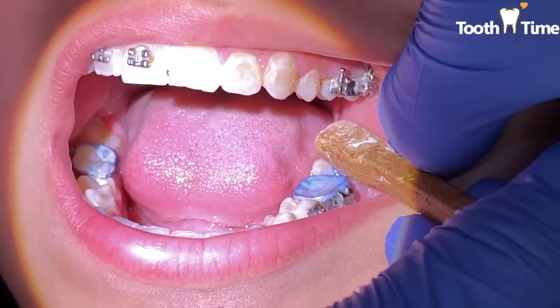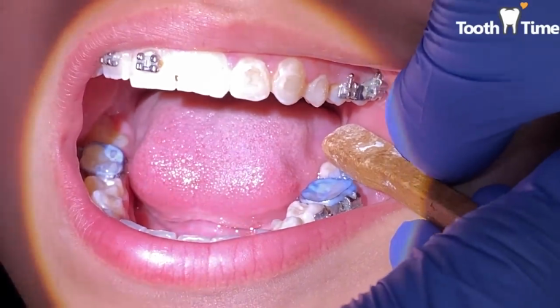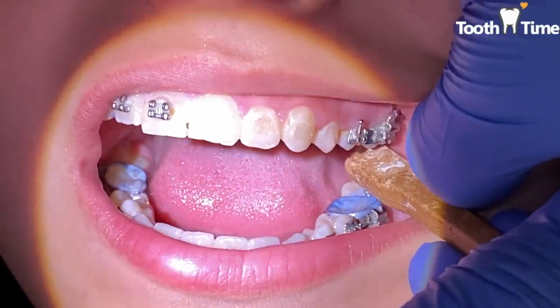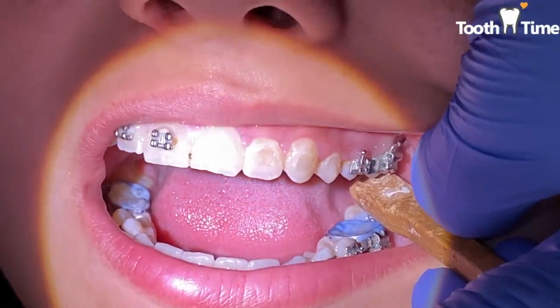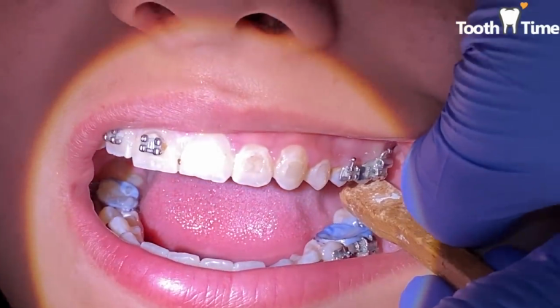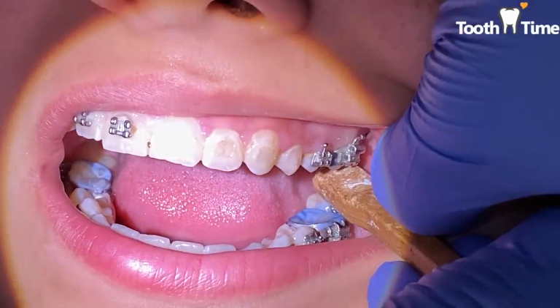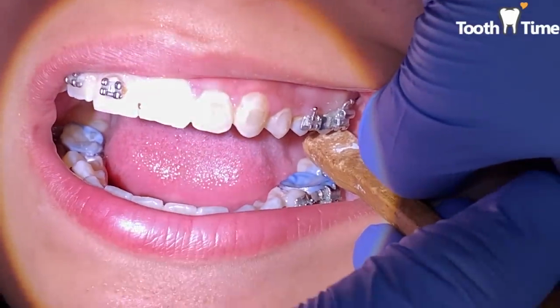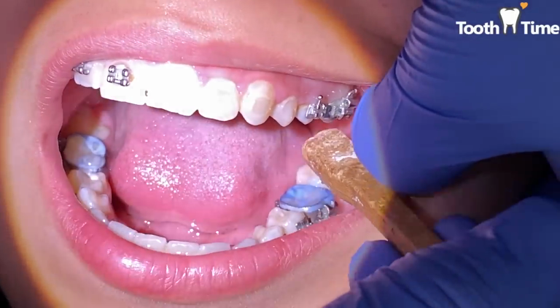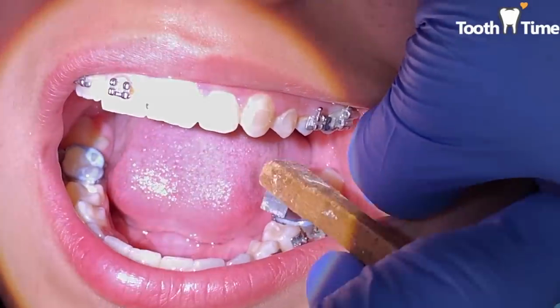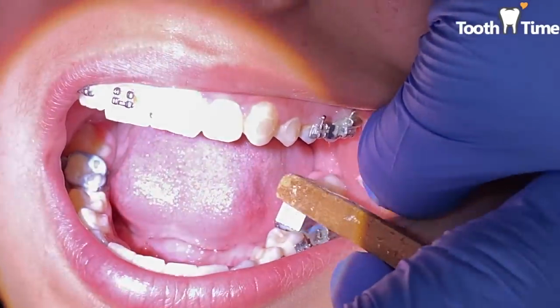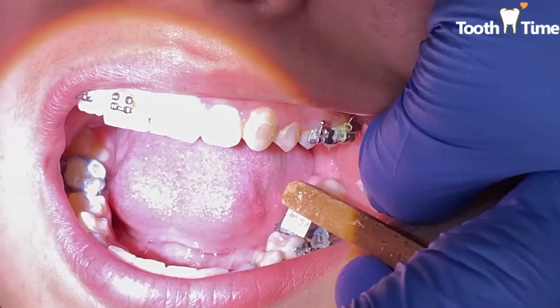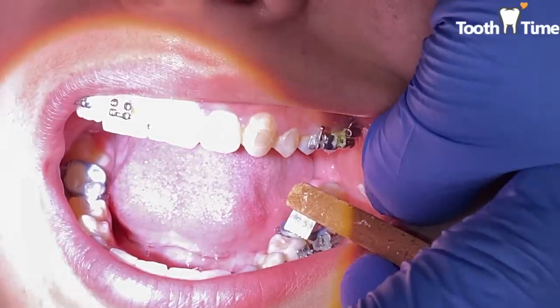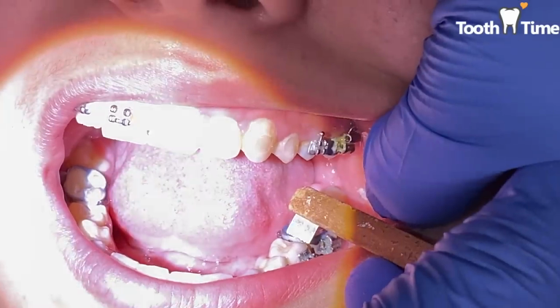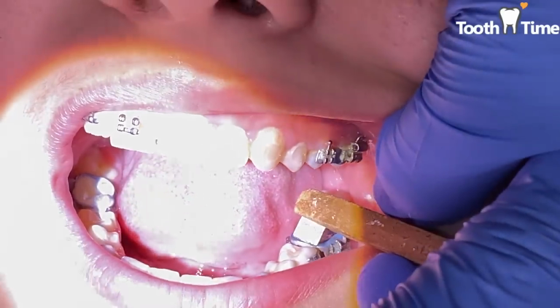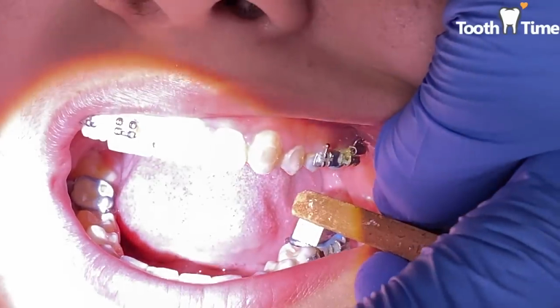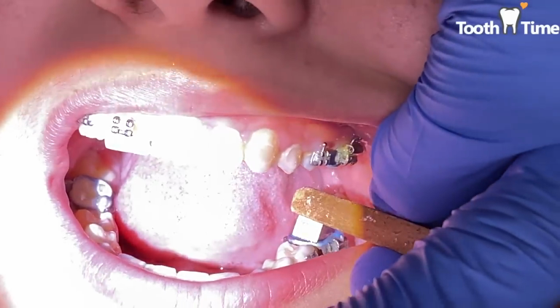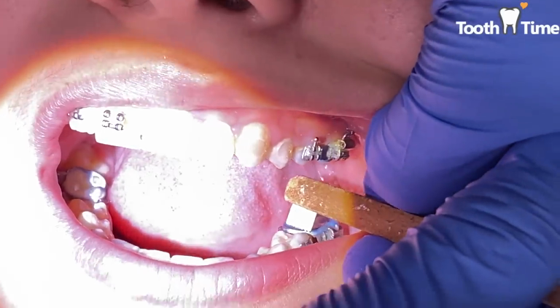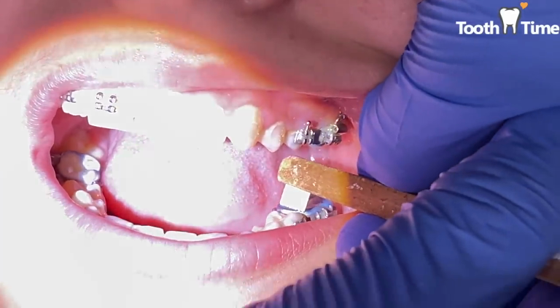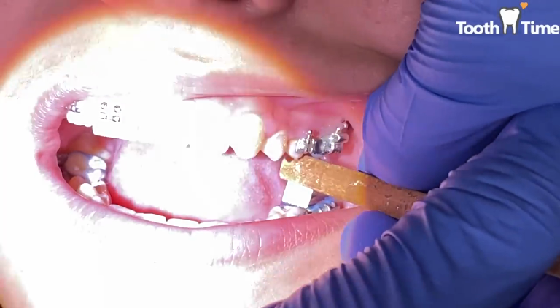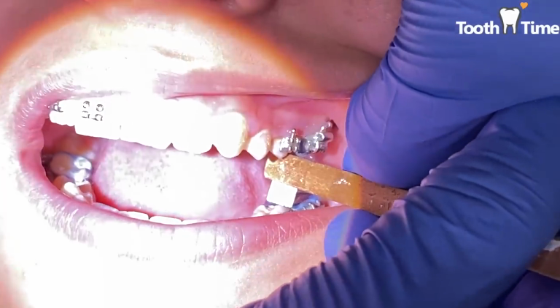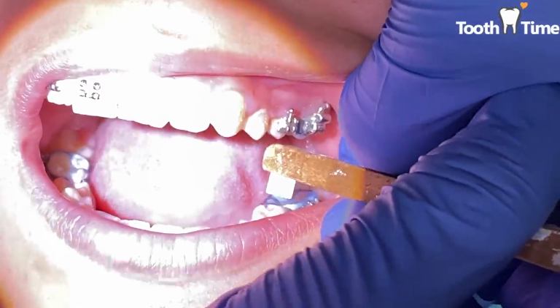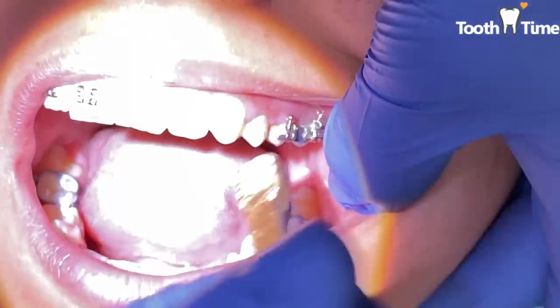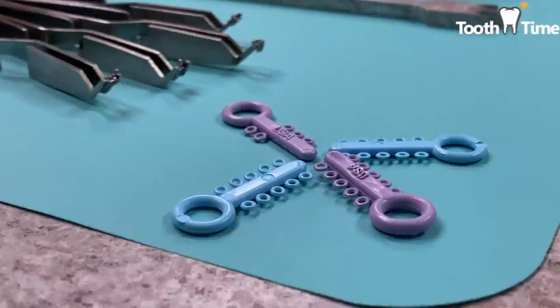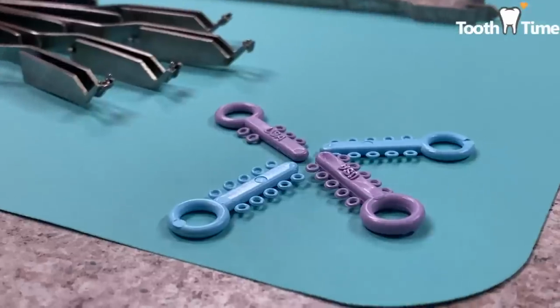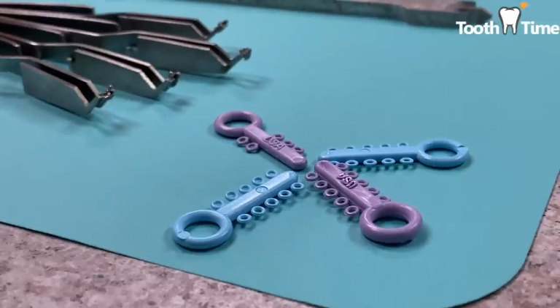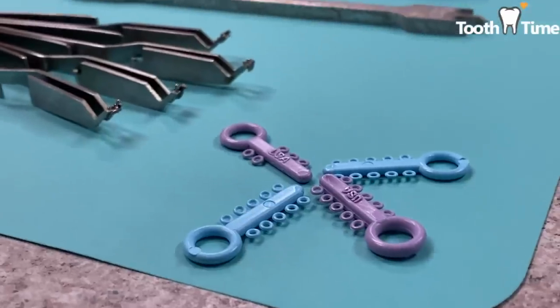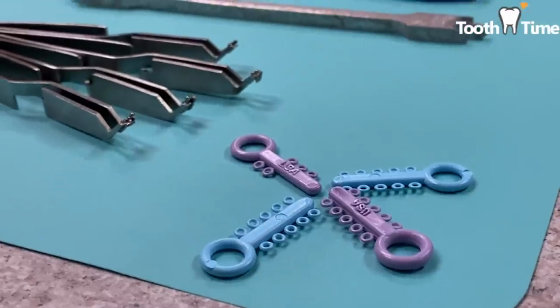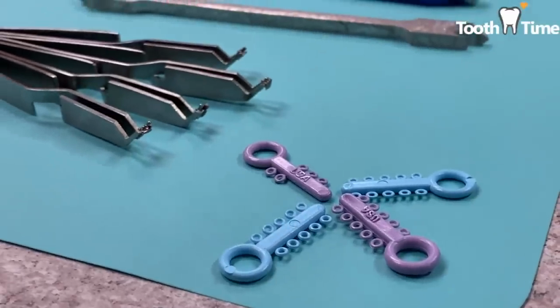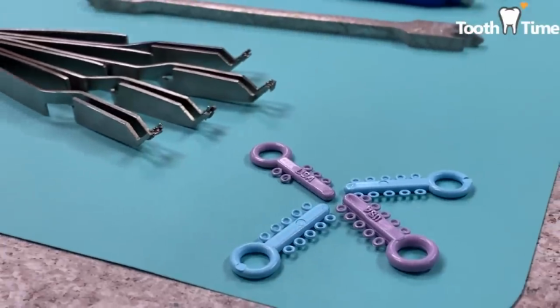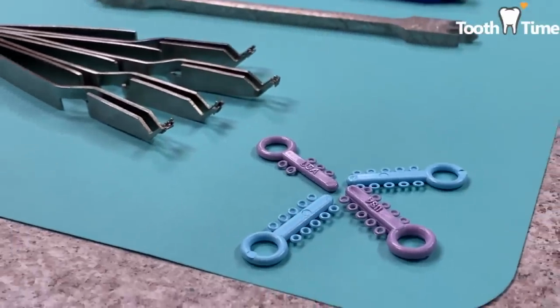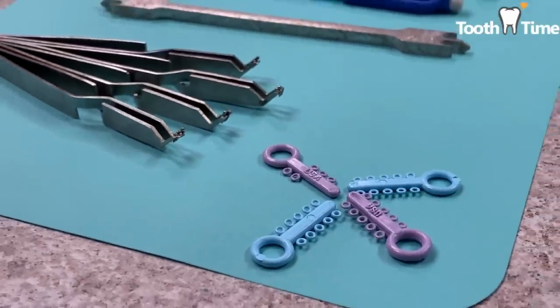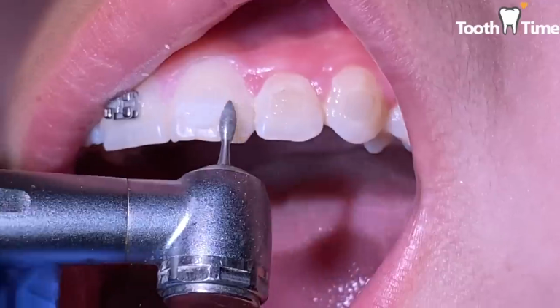Now we're going to go ahead and reposition the brackets. We went ahead and removed the brackets, and now we have to remove the glue, which you'll see being done here.